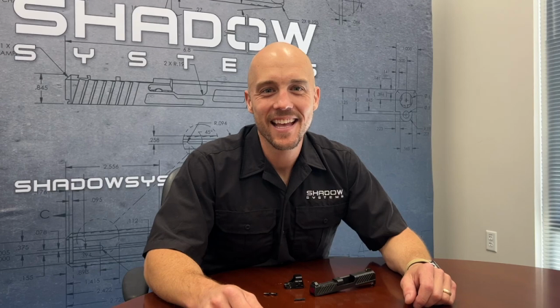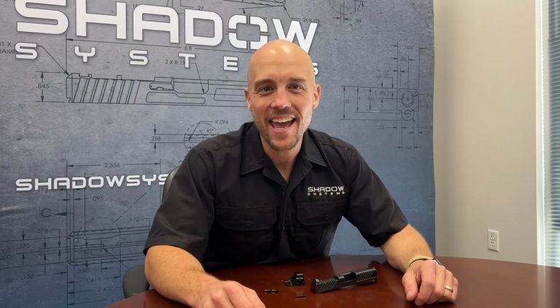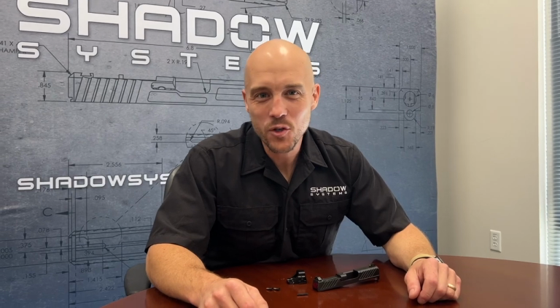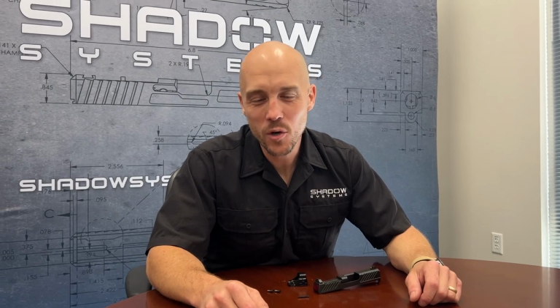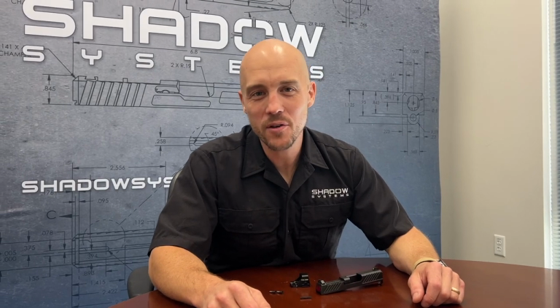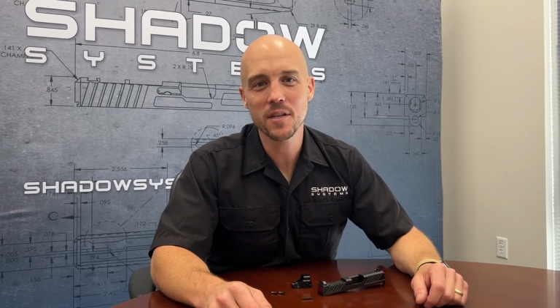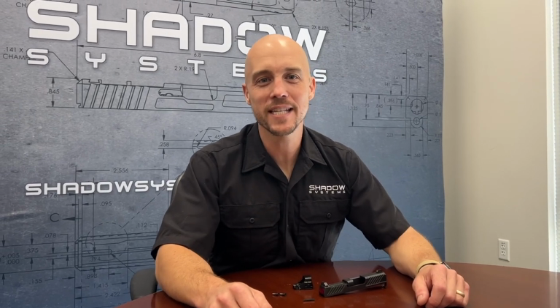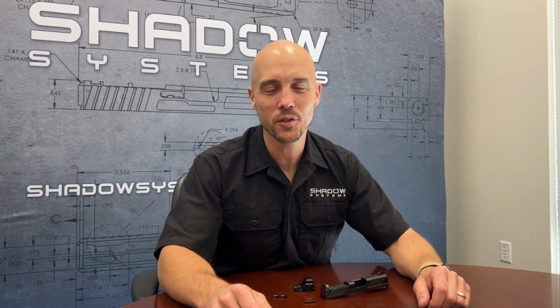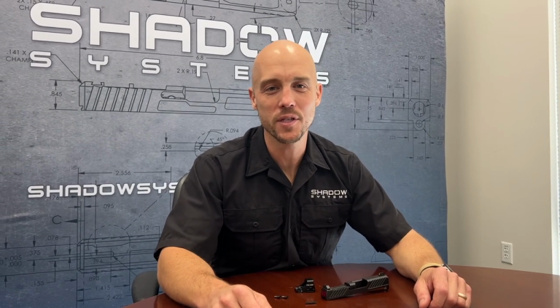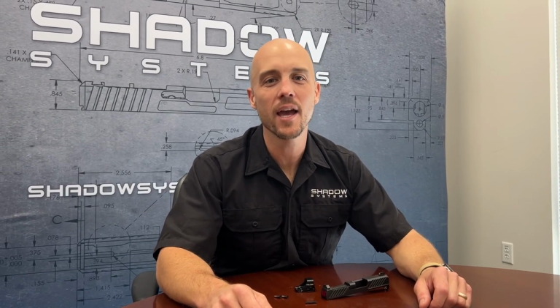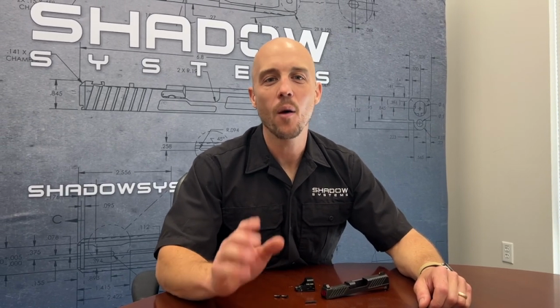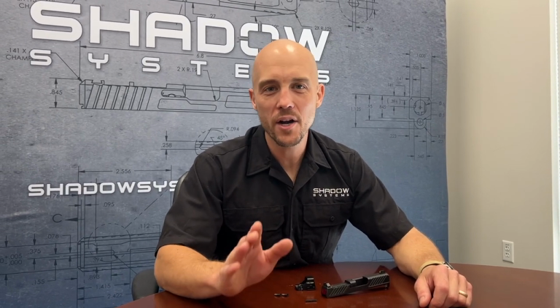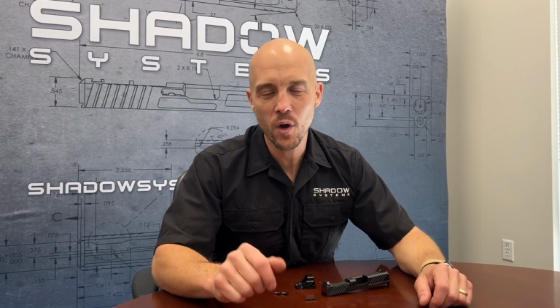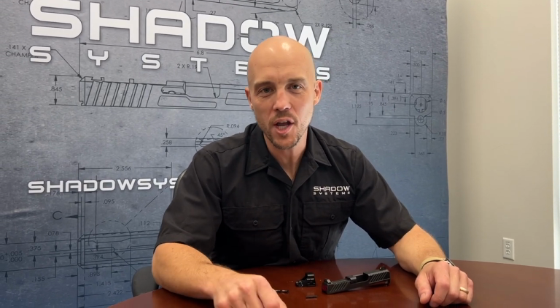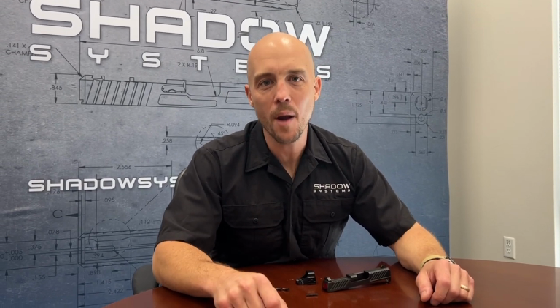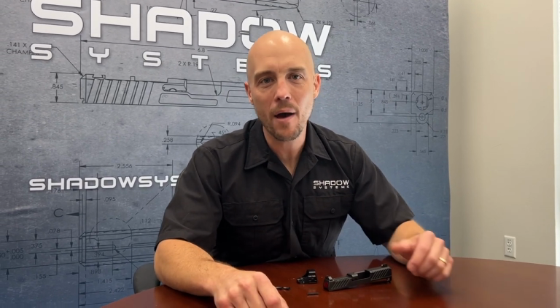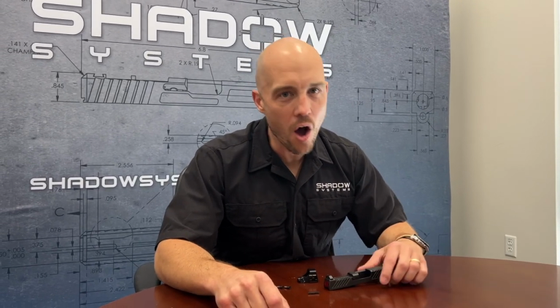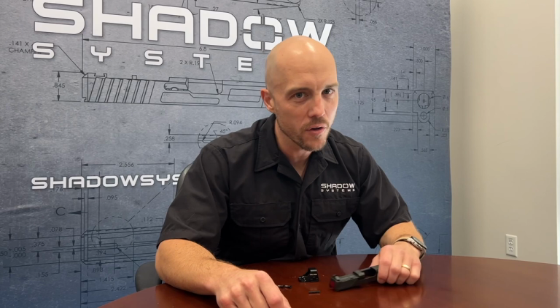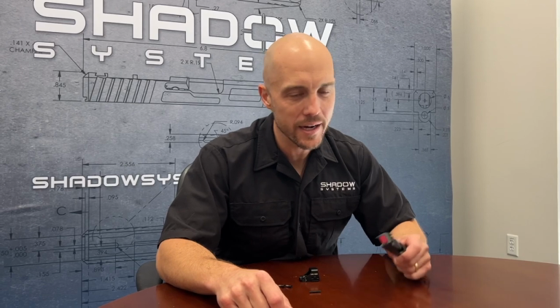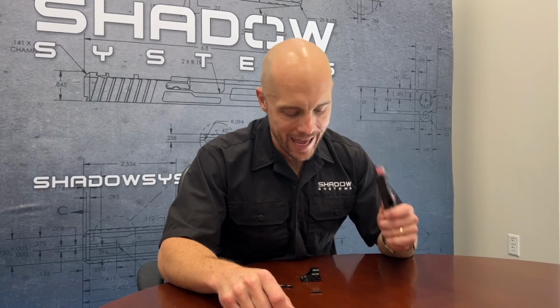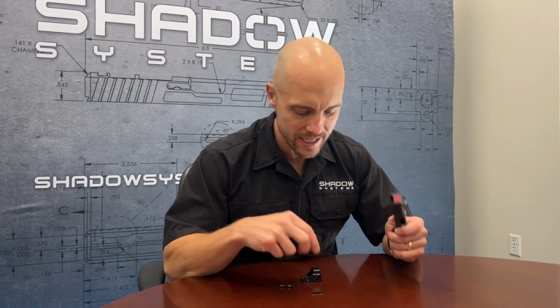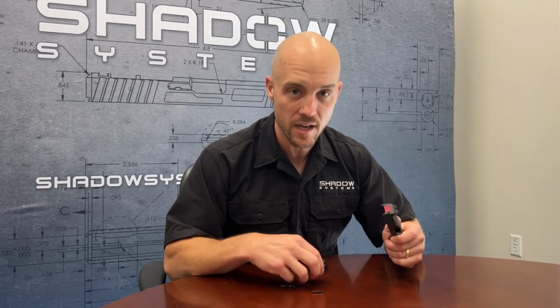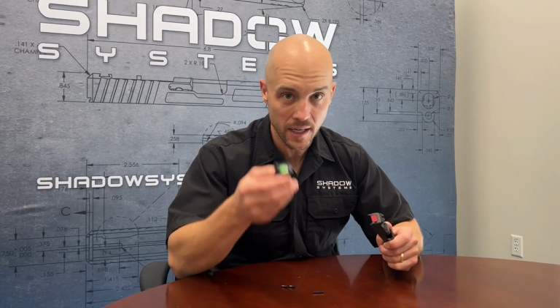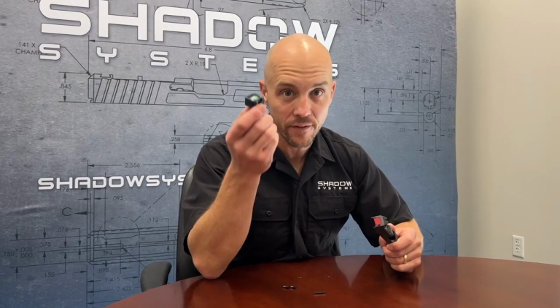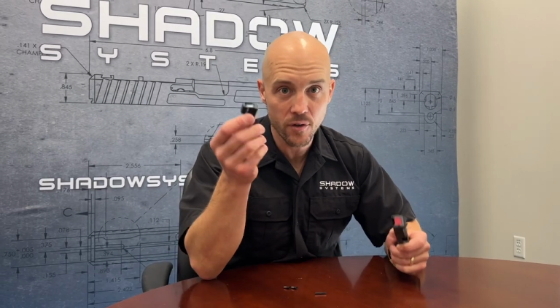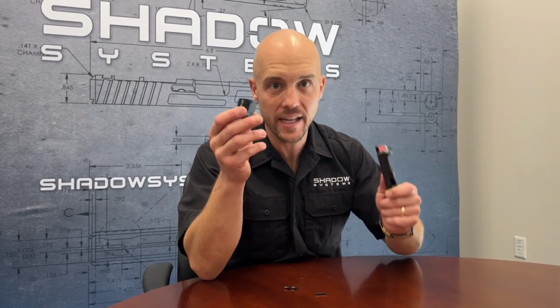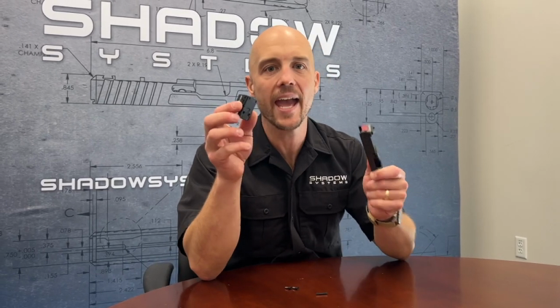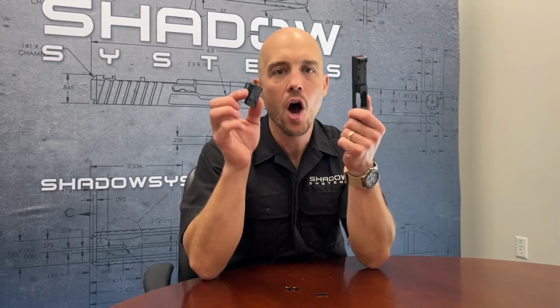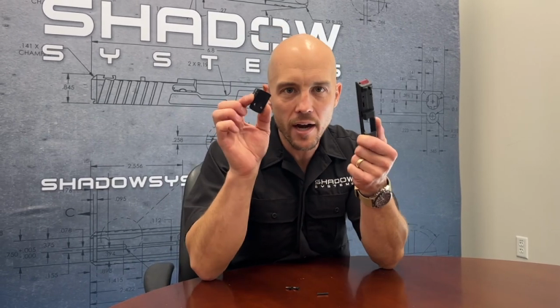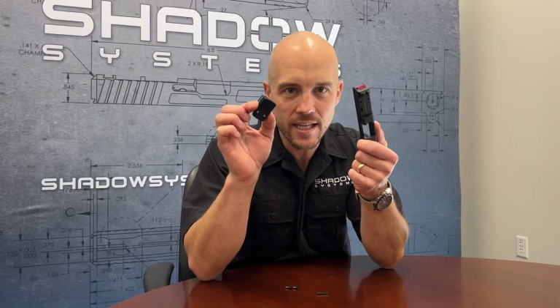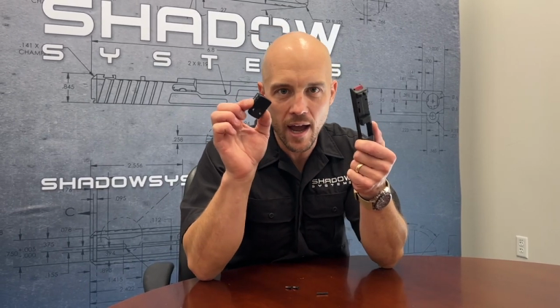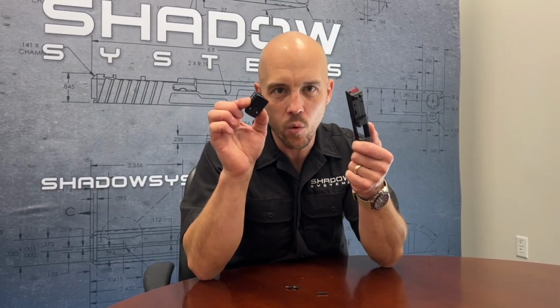Hey guys, Trevor with Shadow Systems. It's Technical Tuesday. I want to do a quick video on mounting a Holosun K-series optic like the 507K on a CR920.